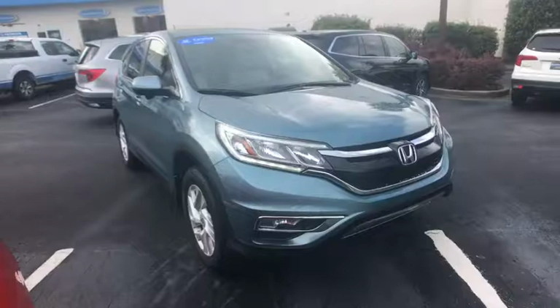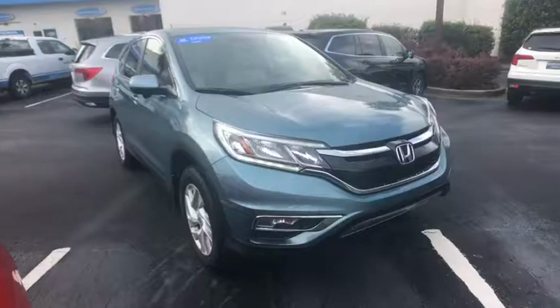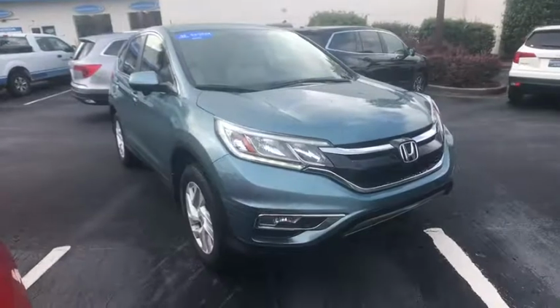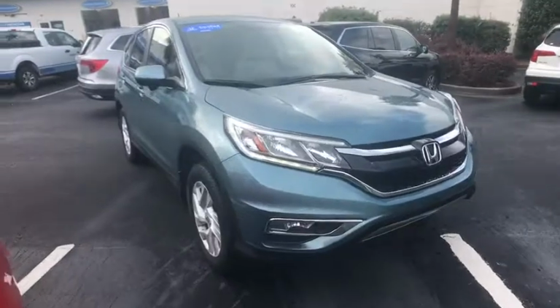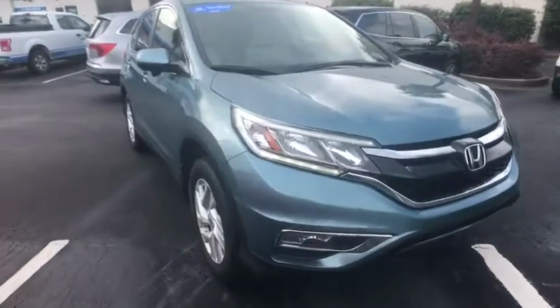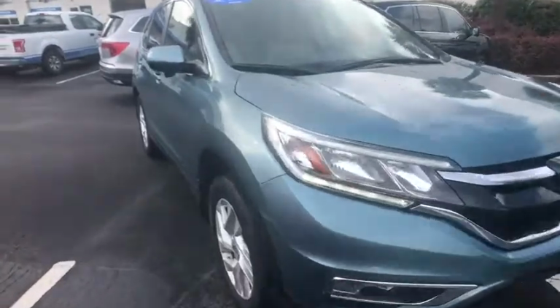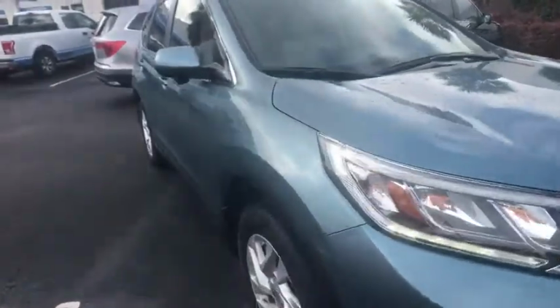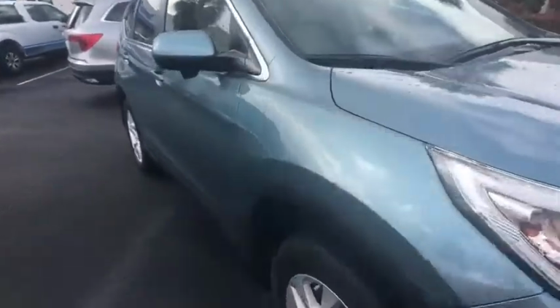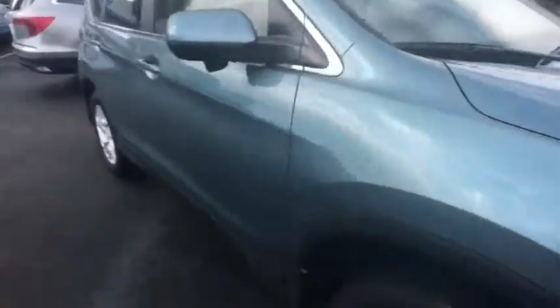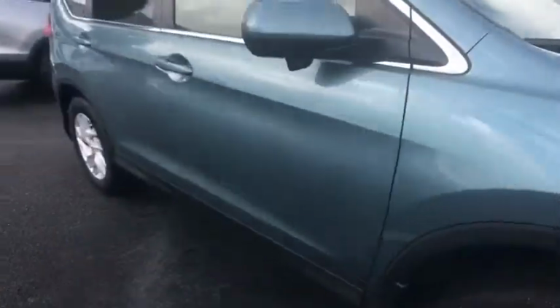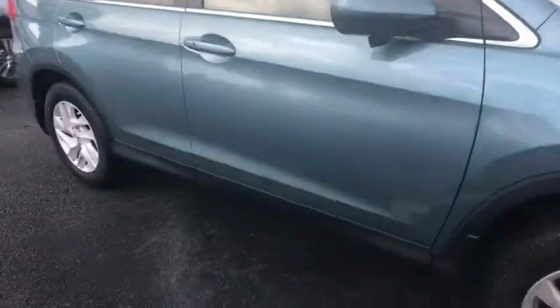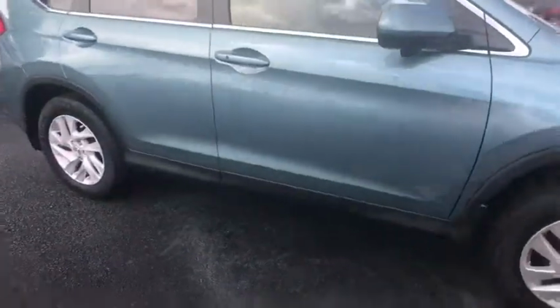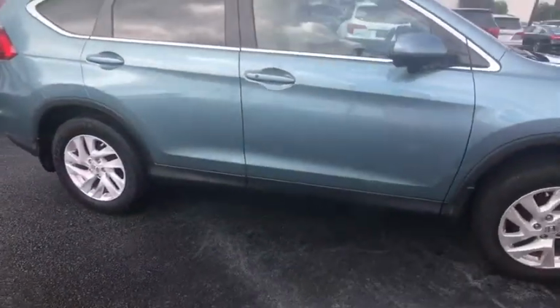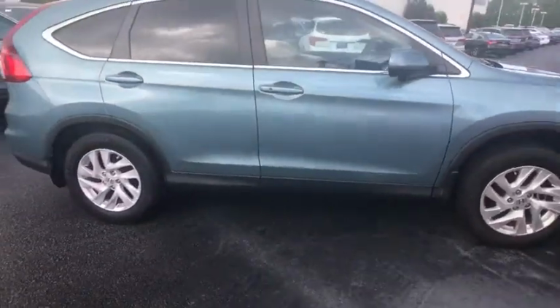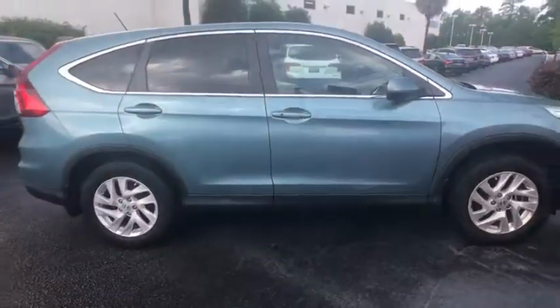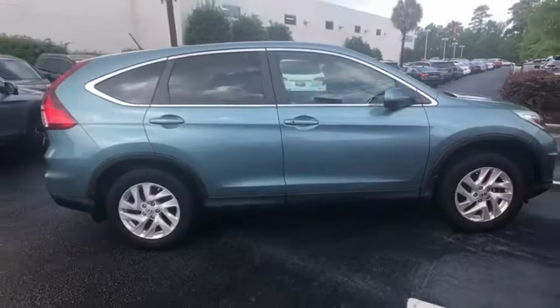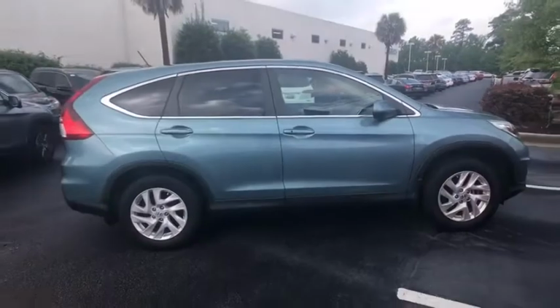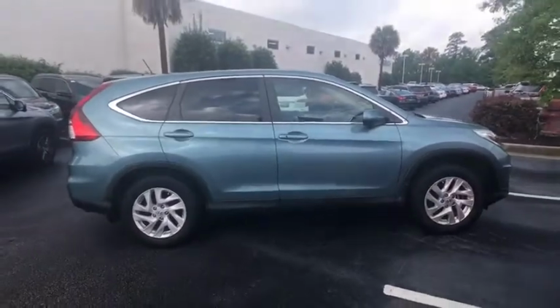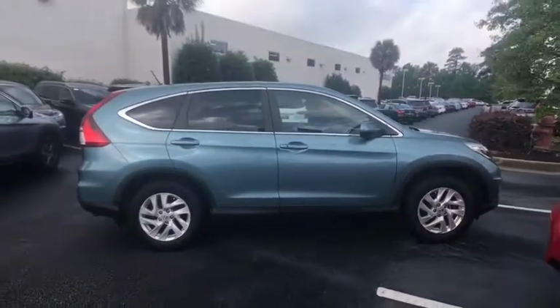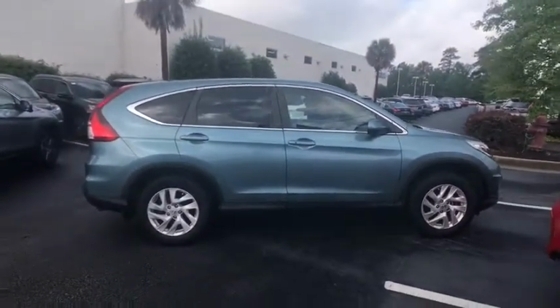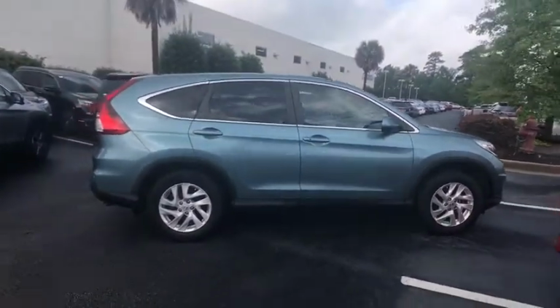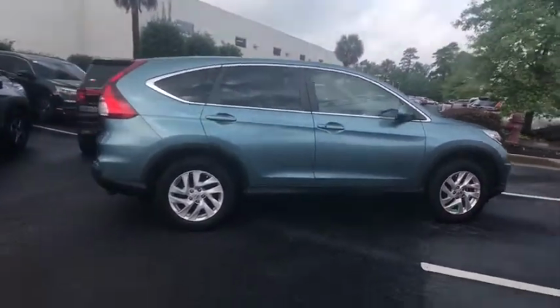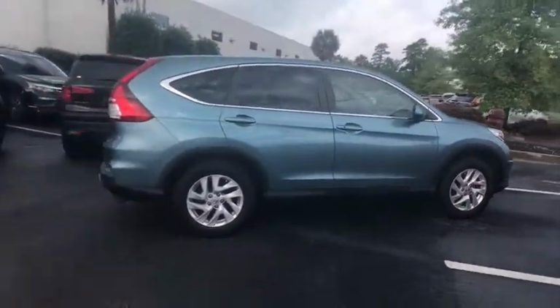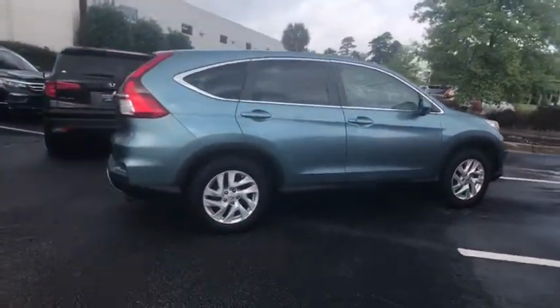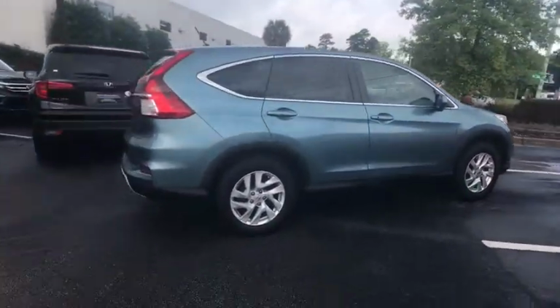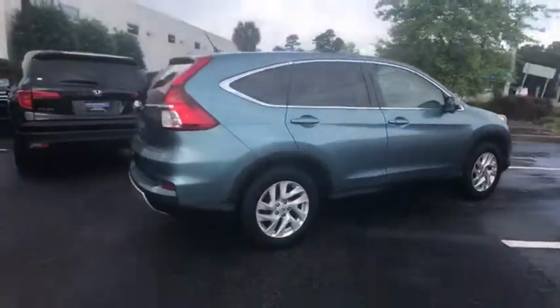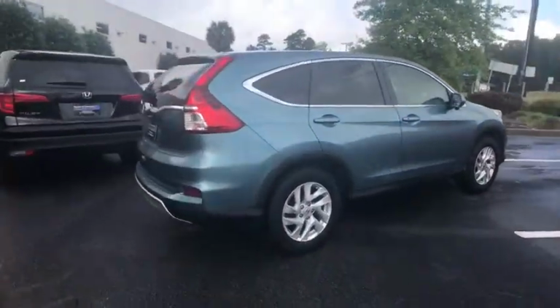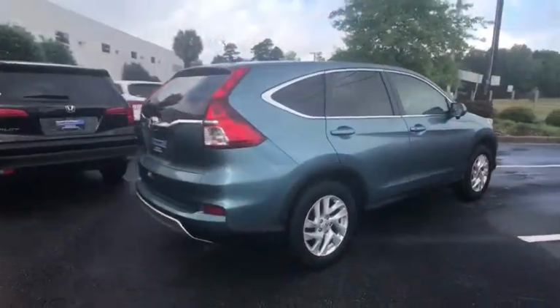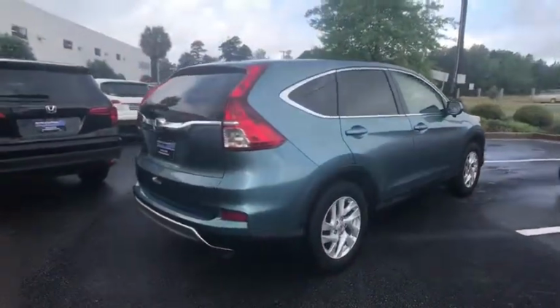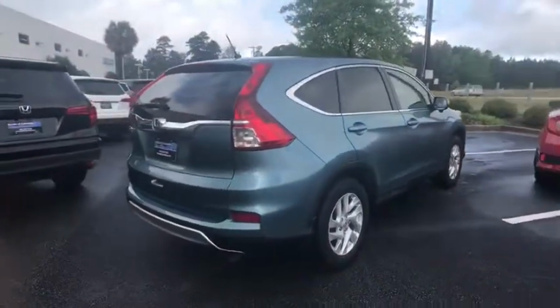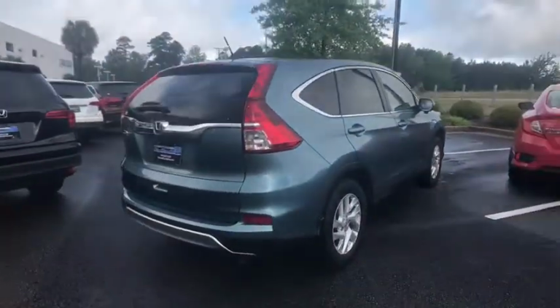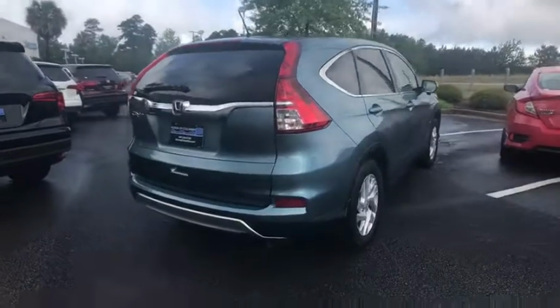The 2015 Honda CR-V. A top recommended vehicle because of its car-like driving manners, good value, cool technology, and comfy interior.